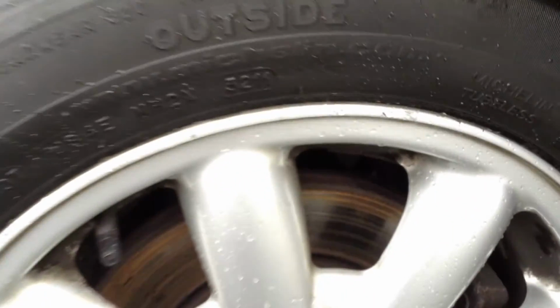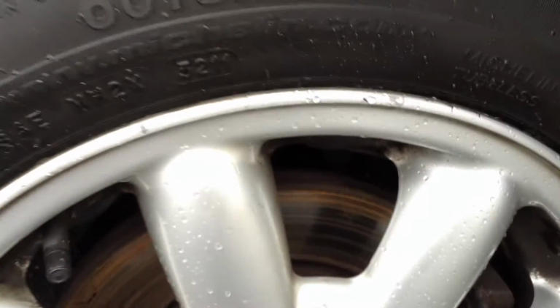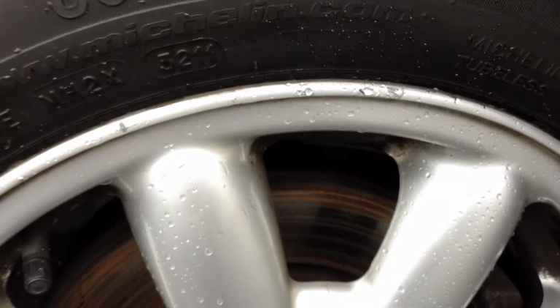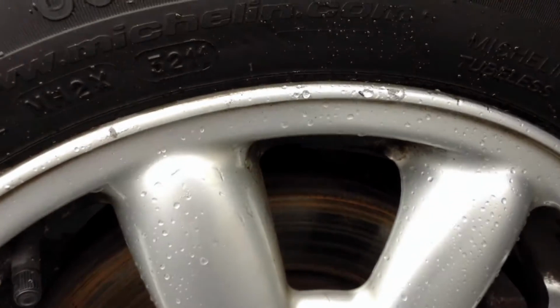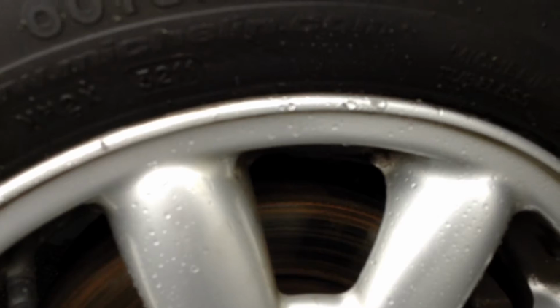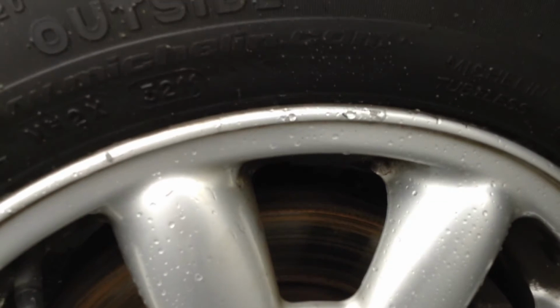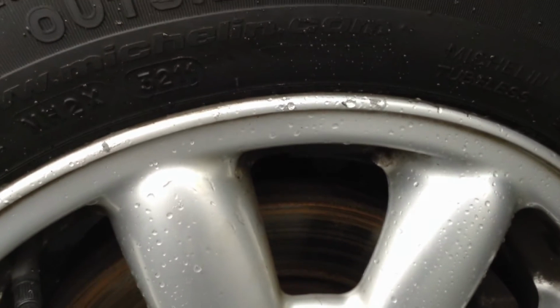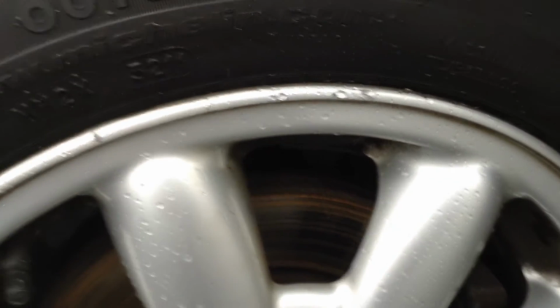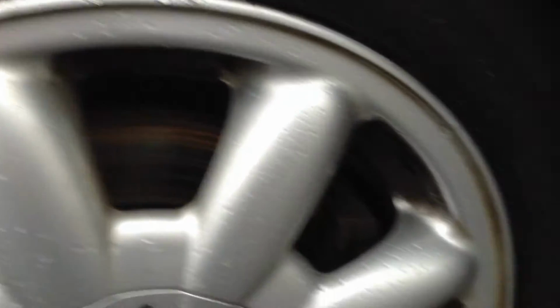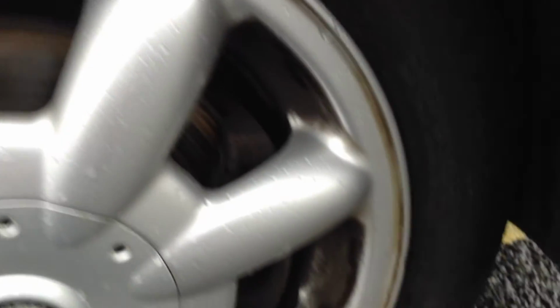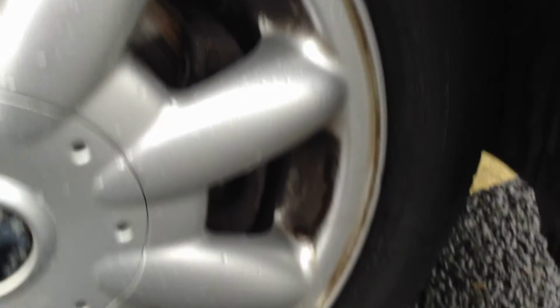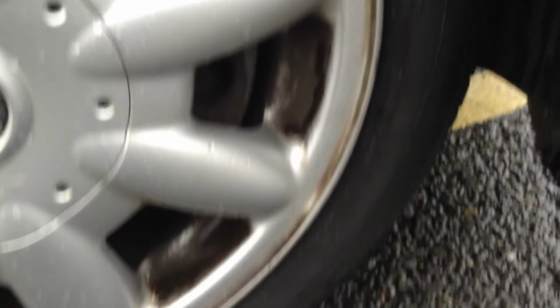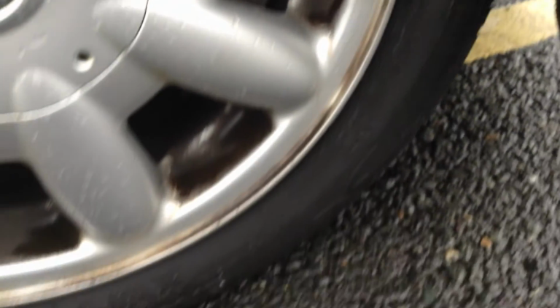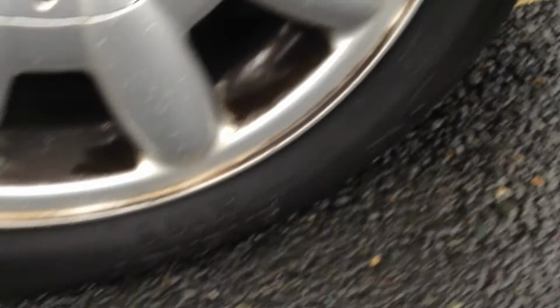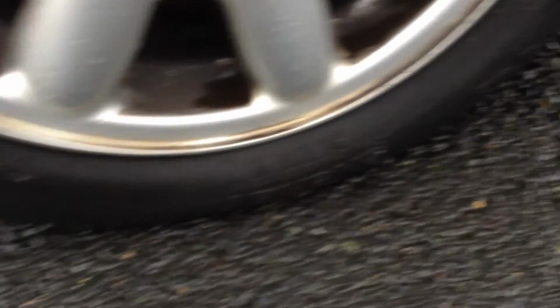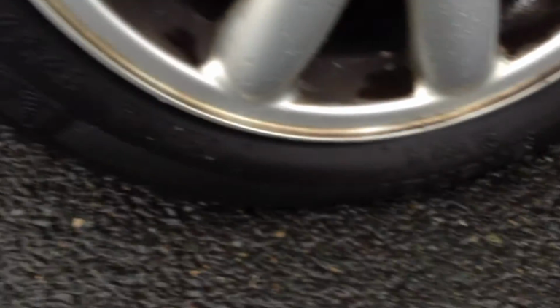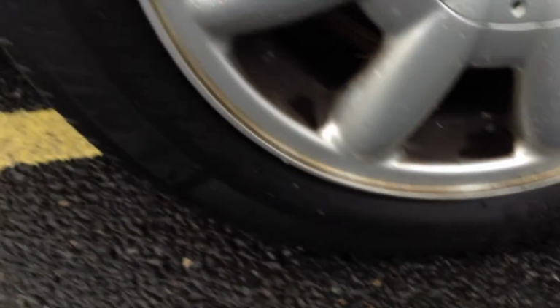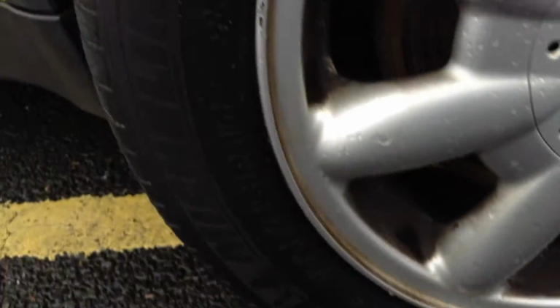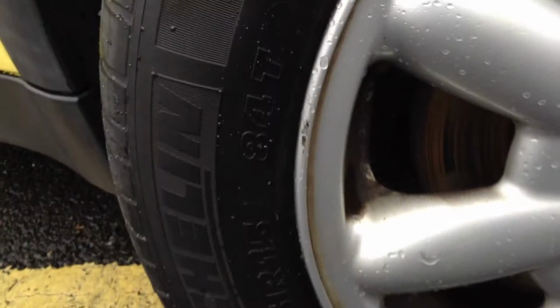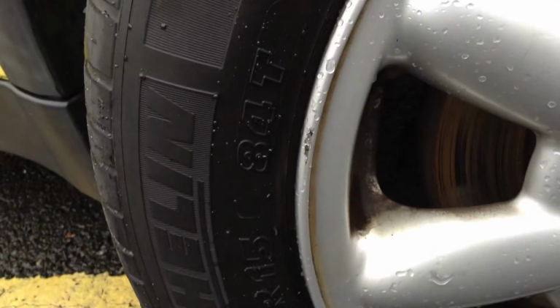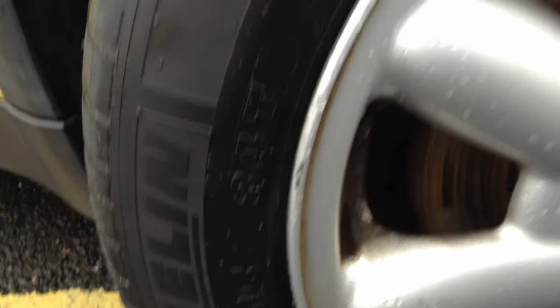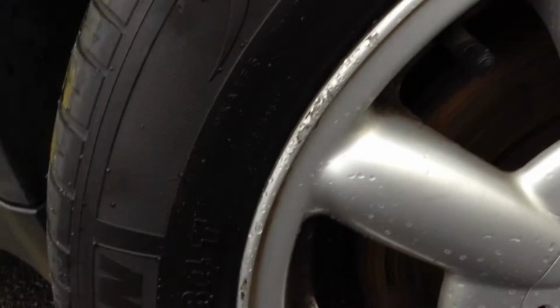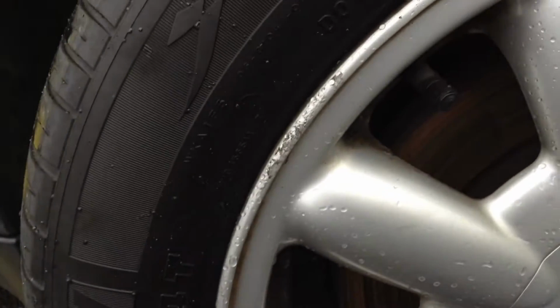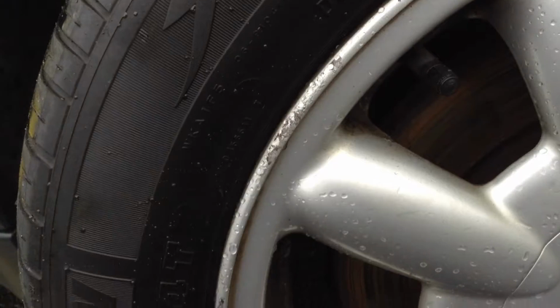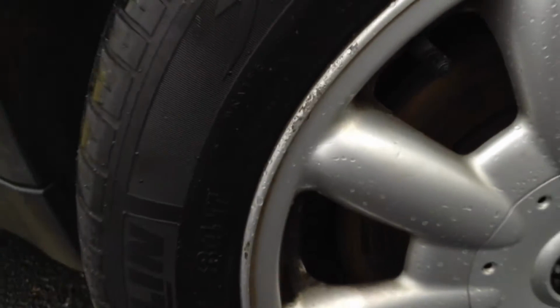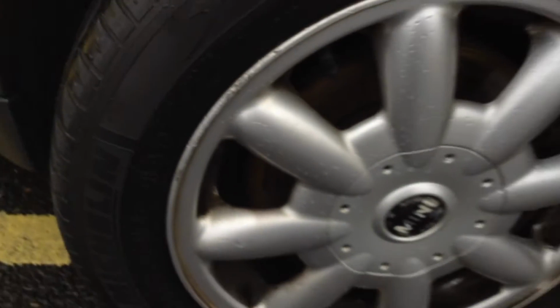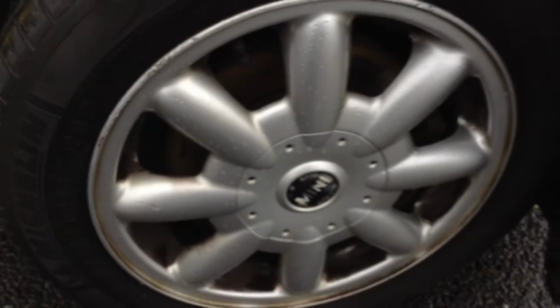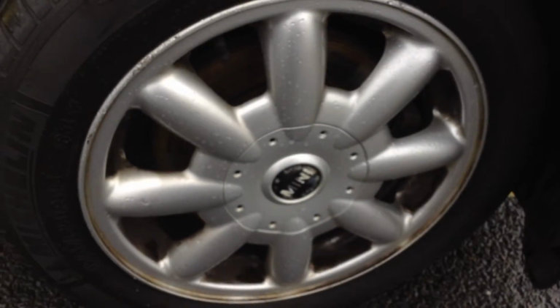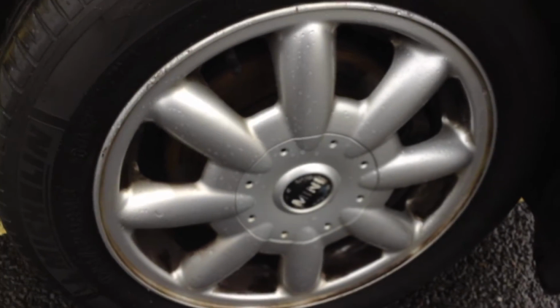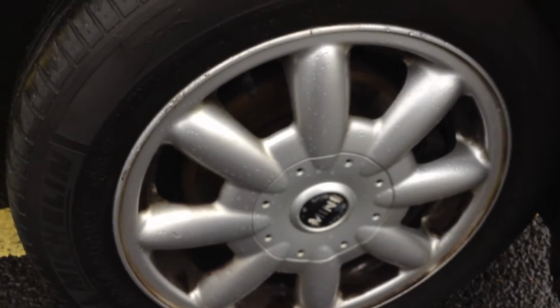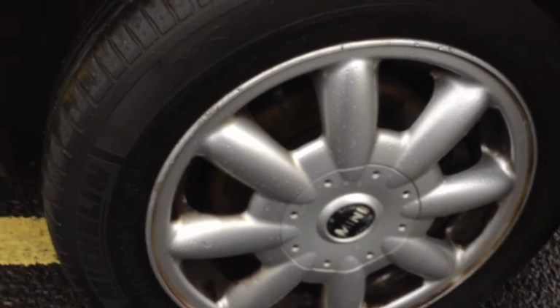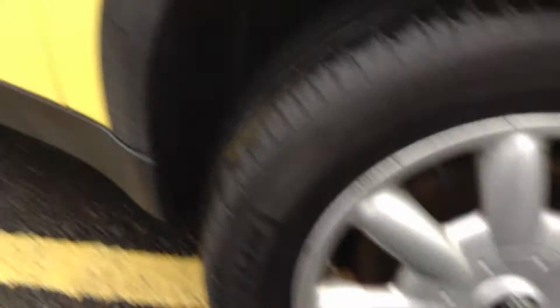Looking at the offside front alloys, you can see there's some minor little scuff marks at the top there. Apart from that, a little bit of curbing on that side, so a potential refurb, but not too bad for its age.